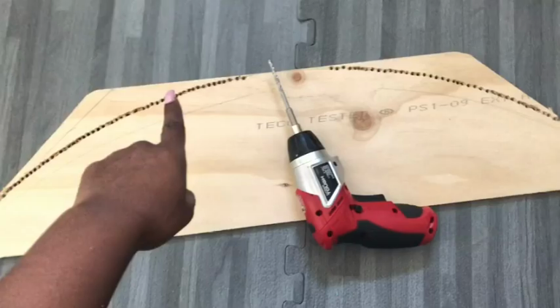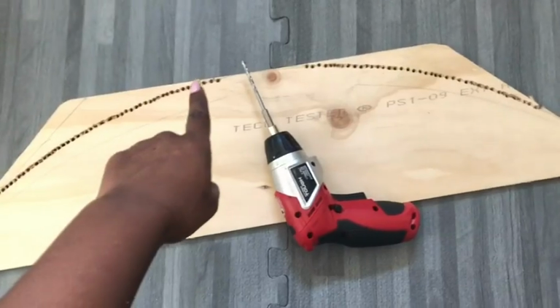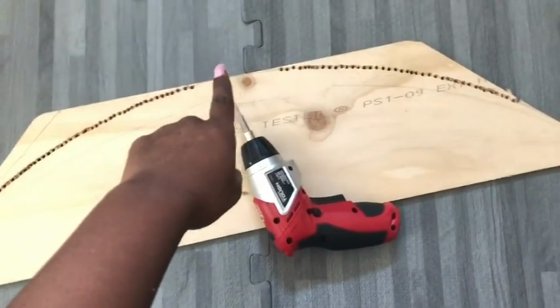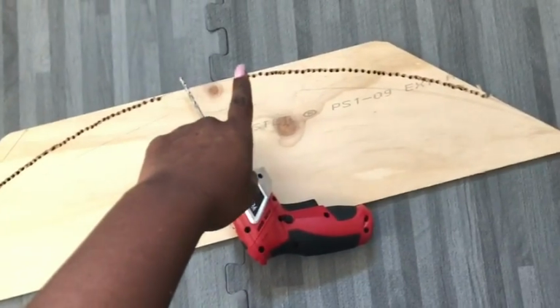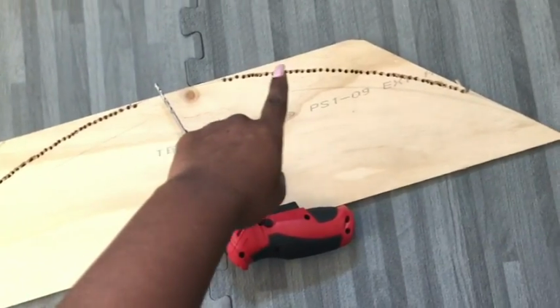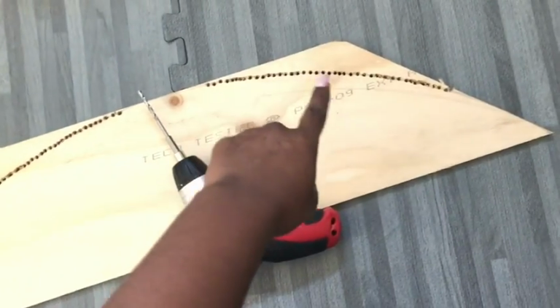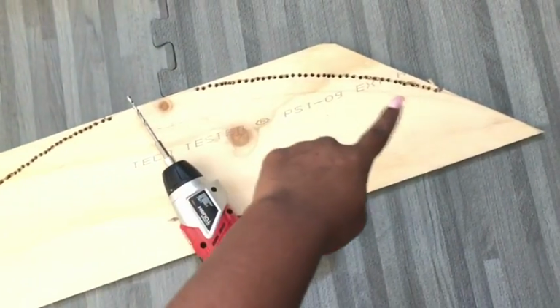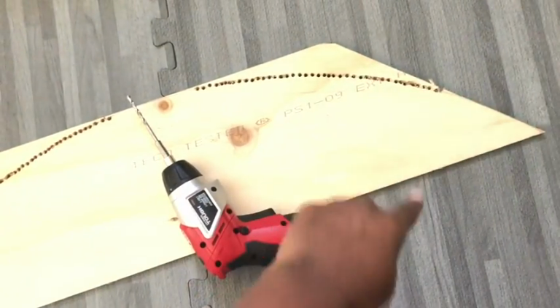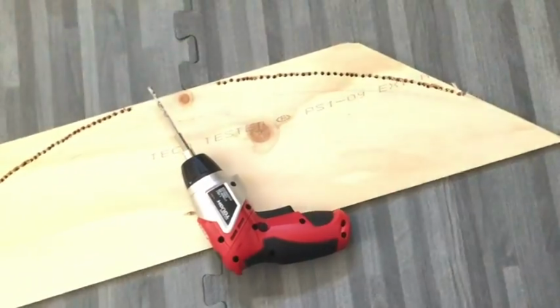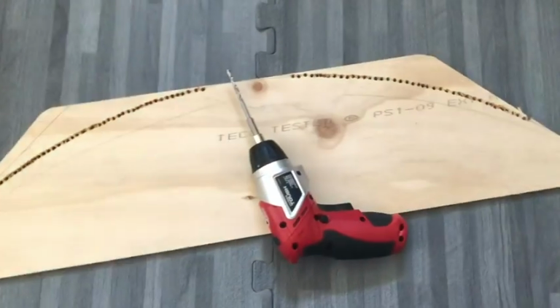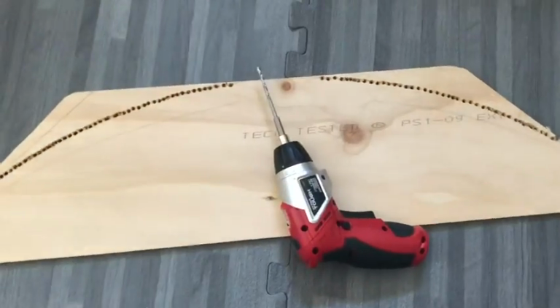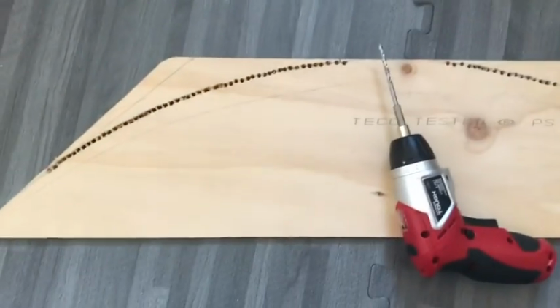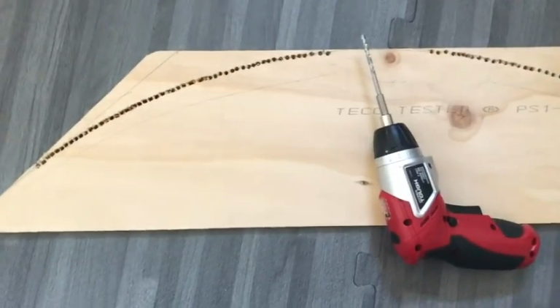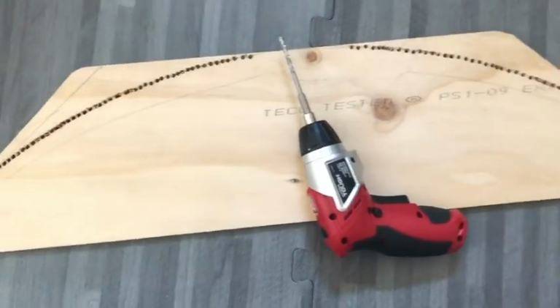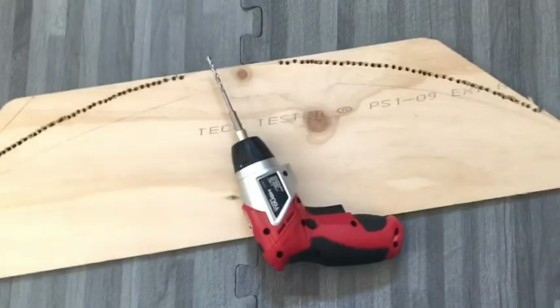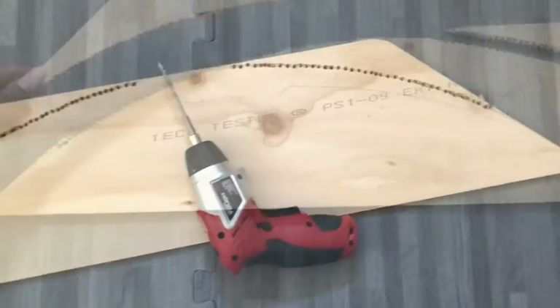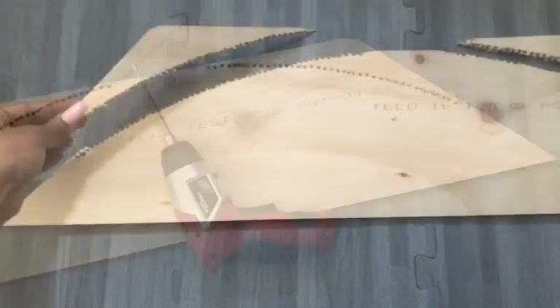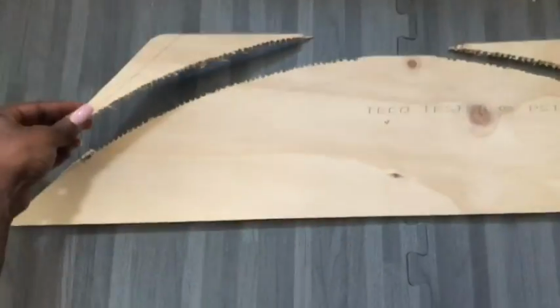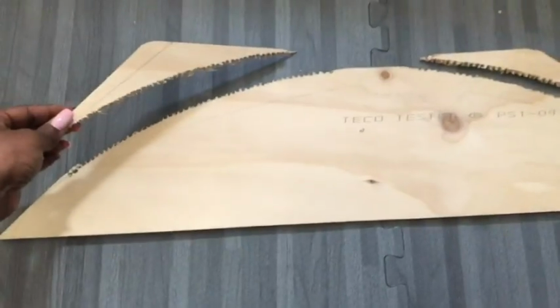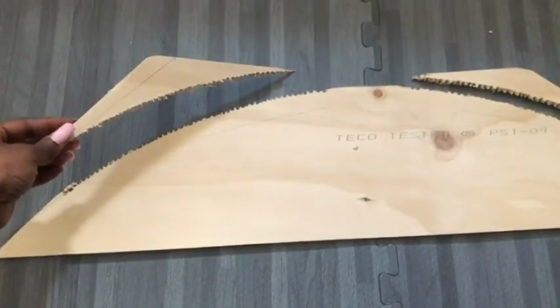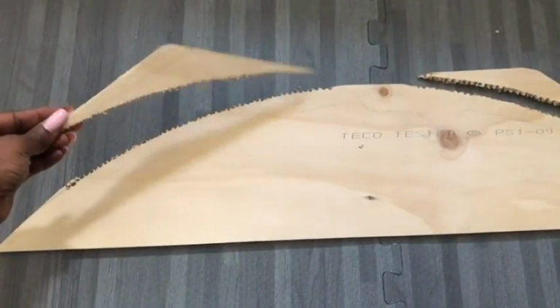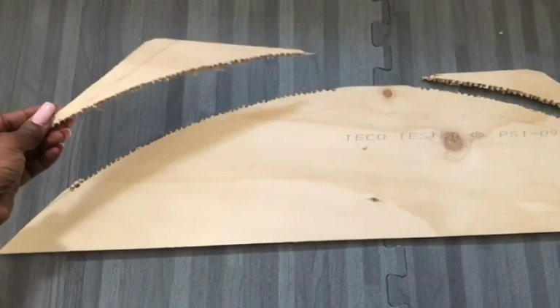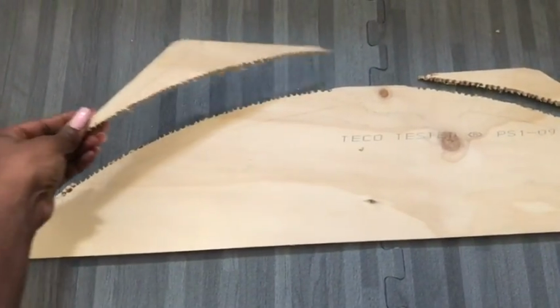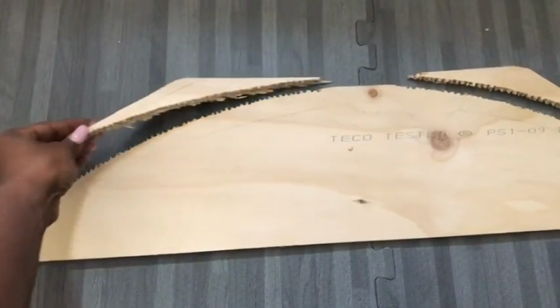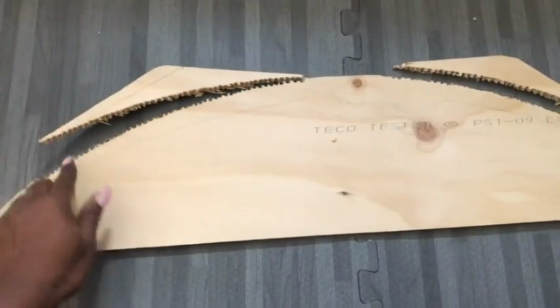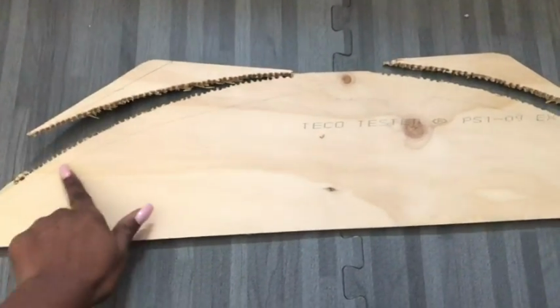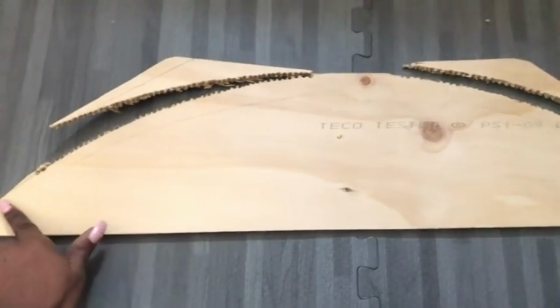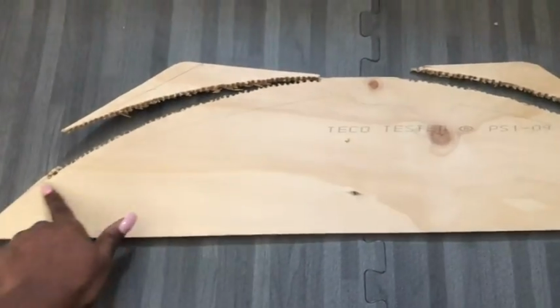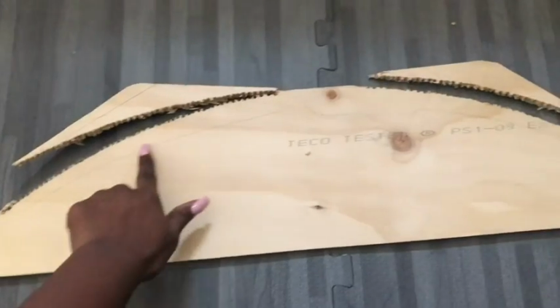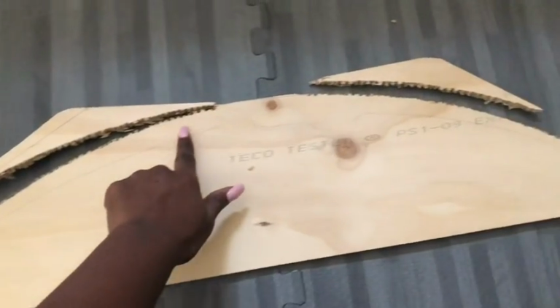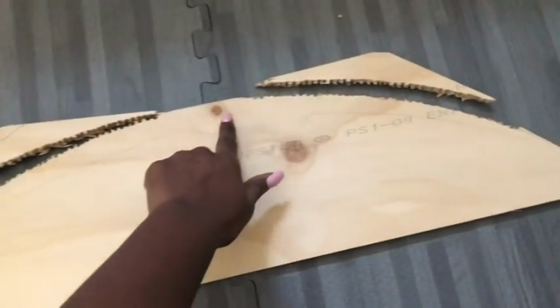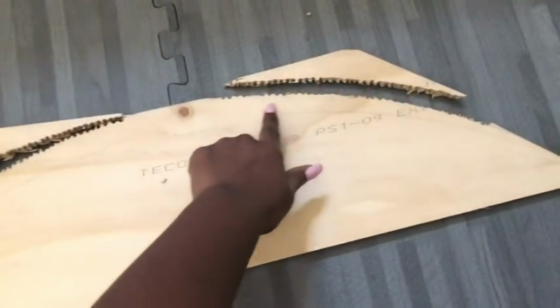After that, I made a lot of holes using my drill gun, tracing out the line to make it easy to cut off. And then I made the edges smoother with a pair of scissors.